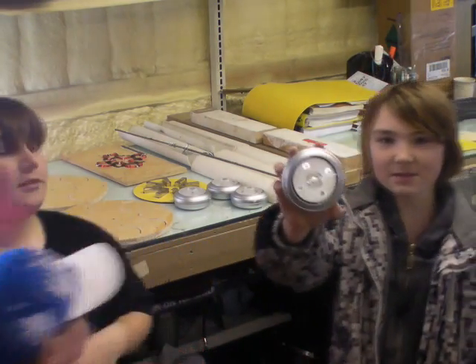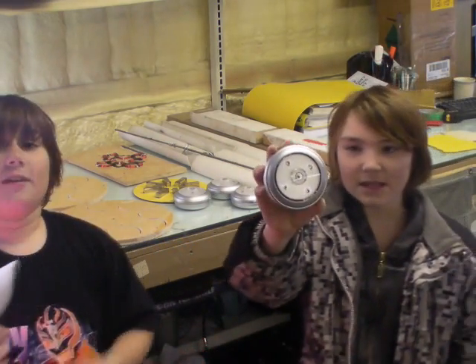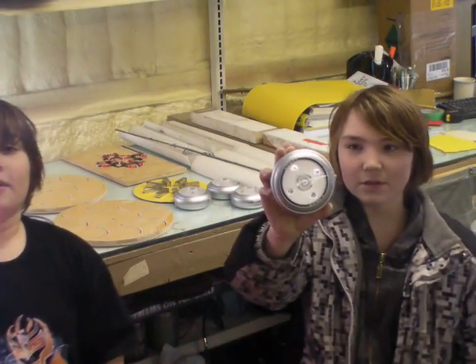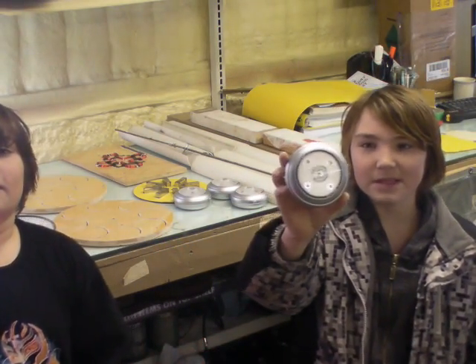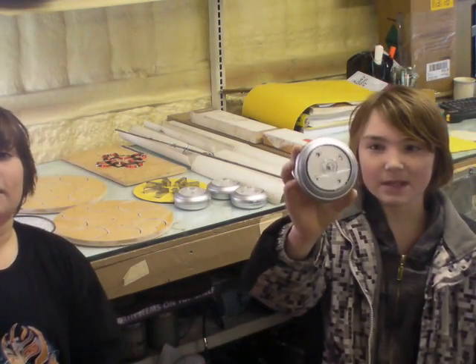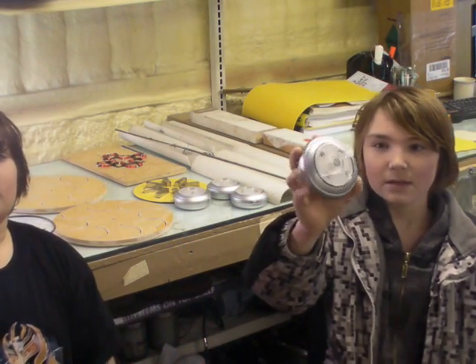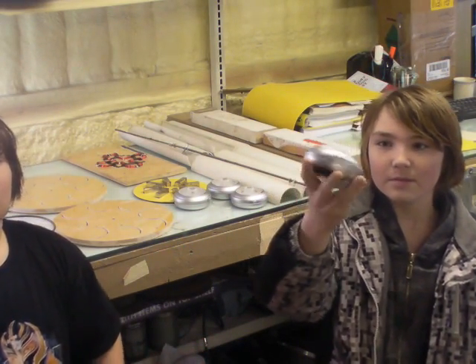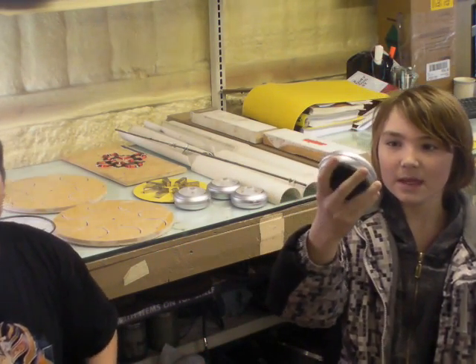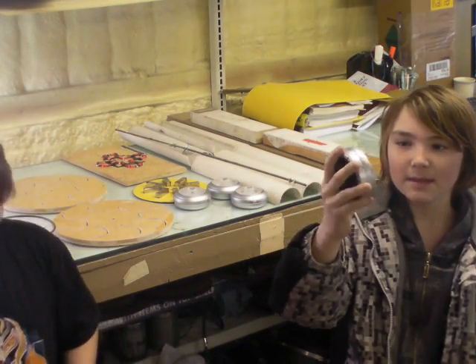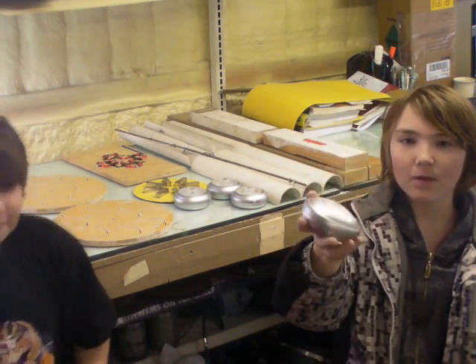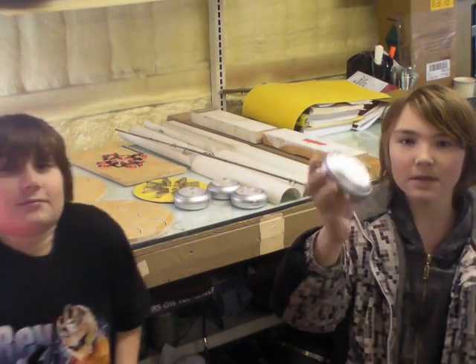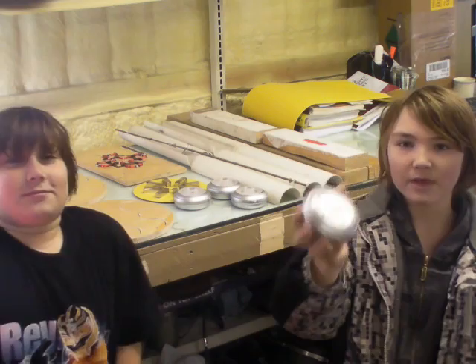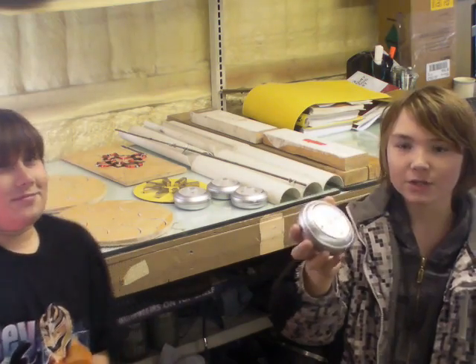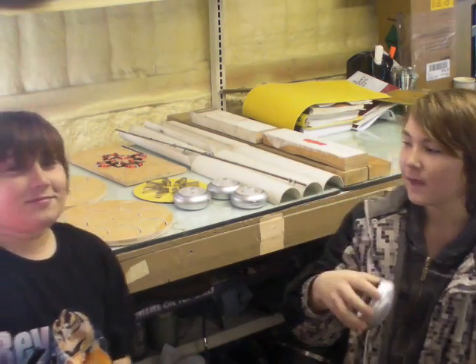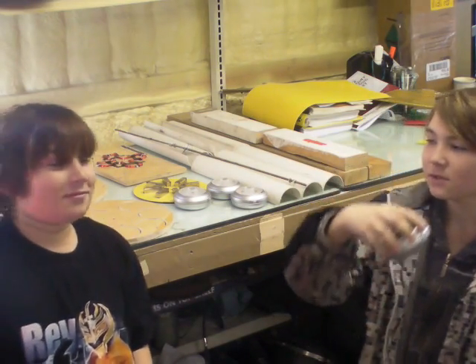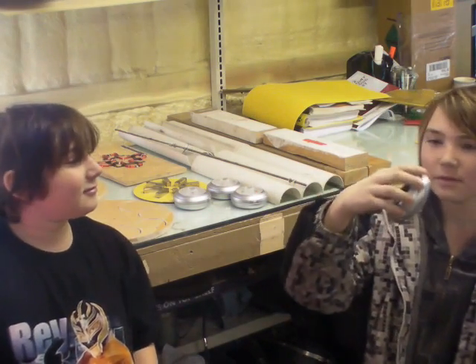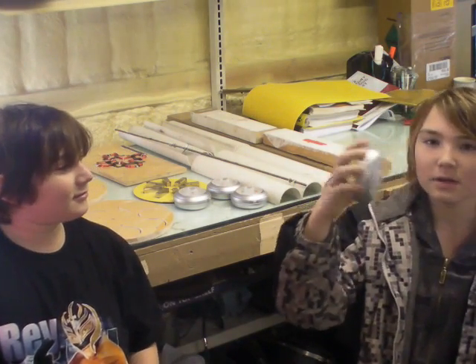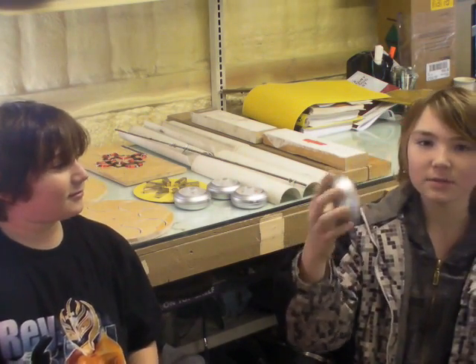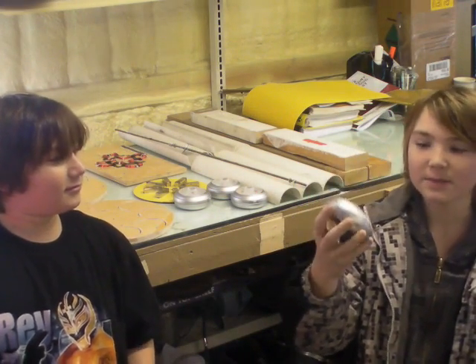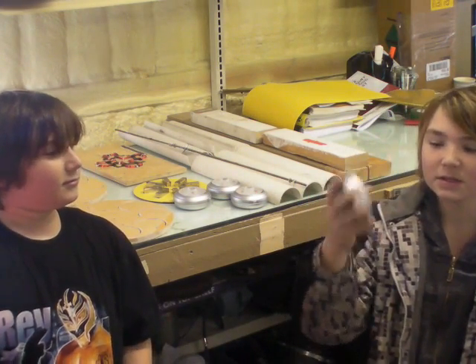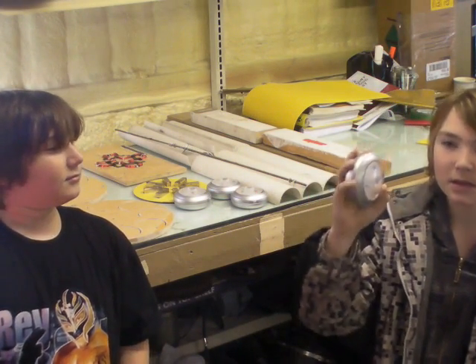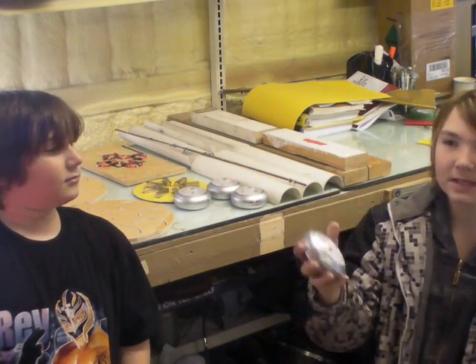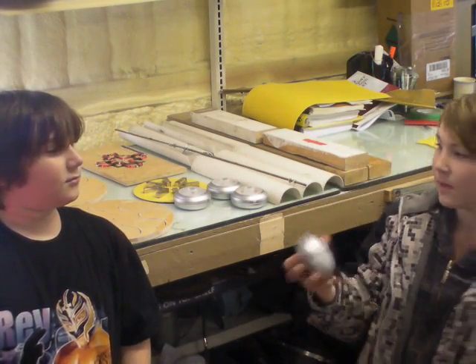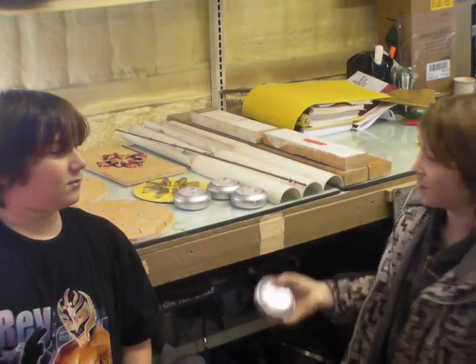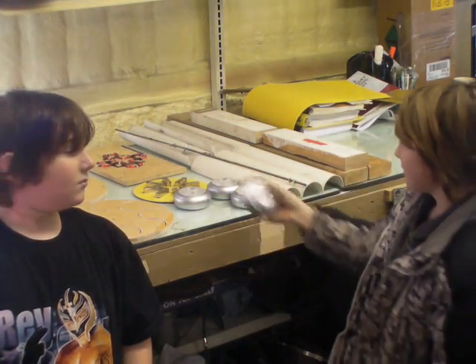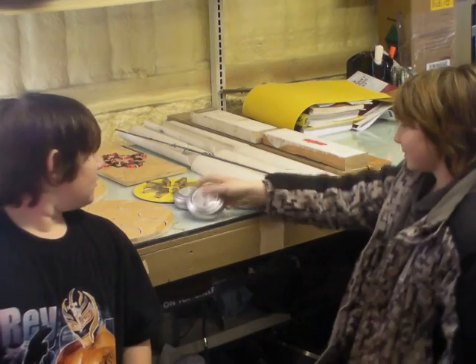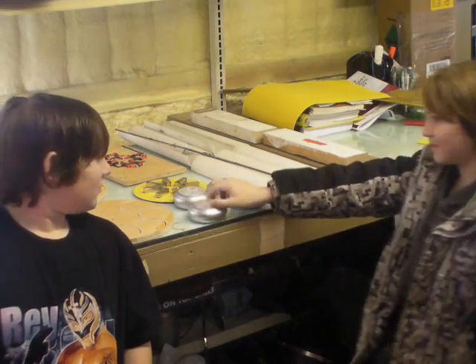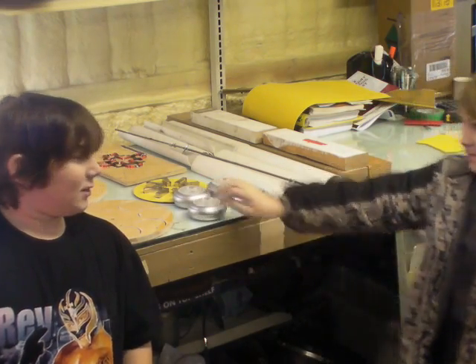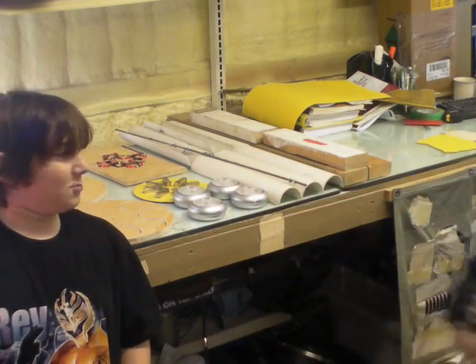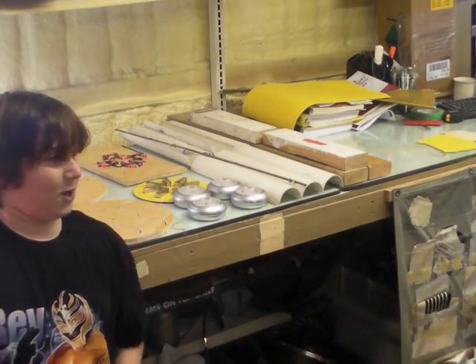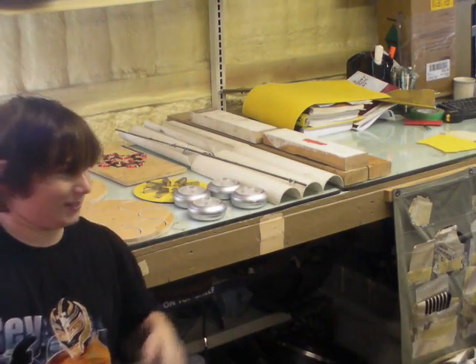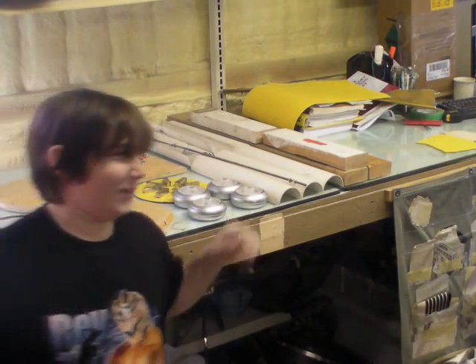These are the lights we're going to be using. When they get power, they will flash. The faster the wind turbine spins, the less these will flash — it'll go more solid.